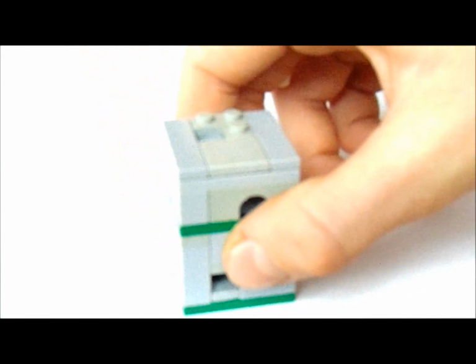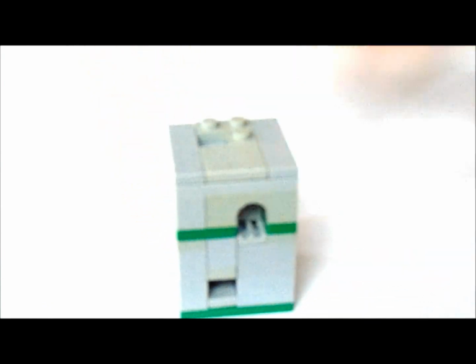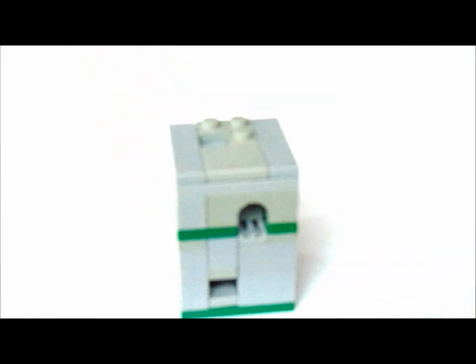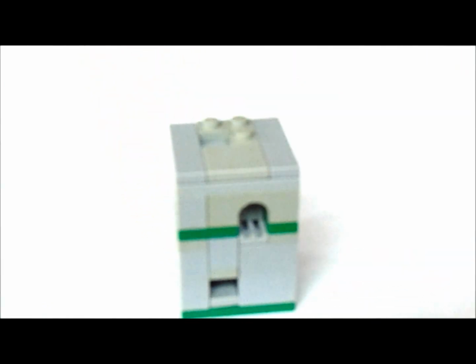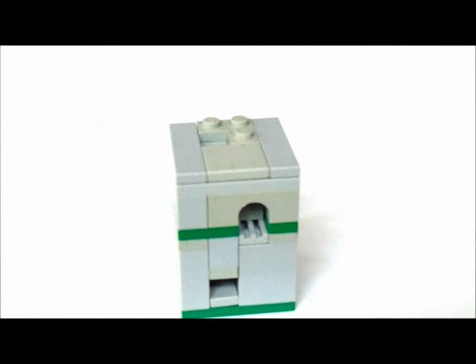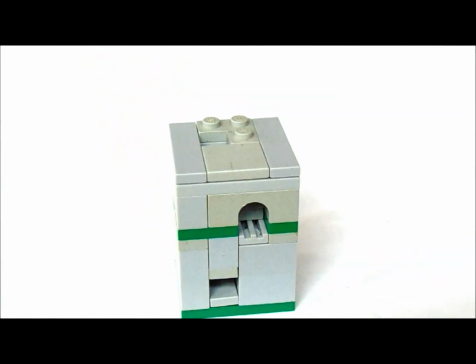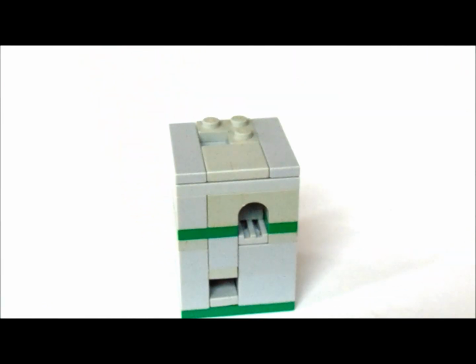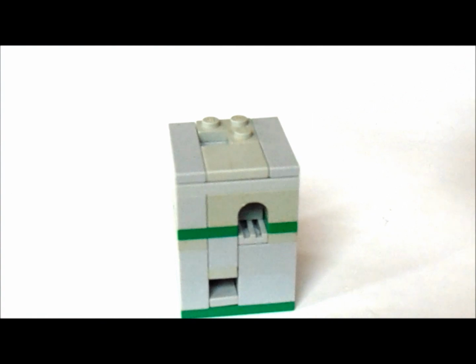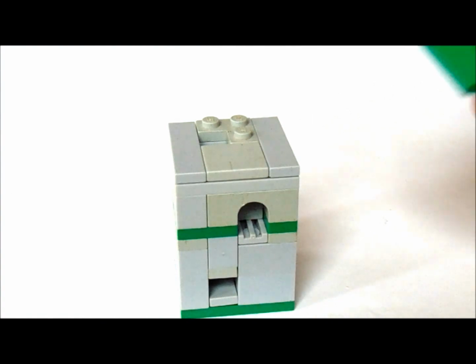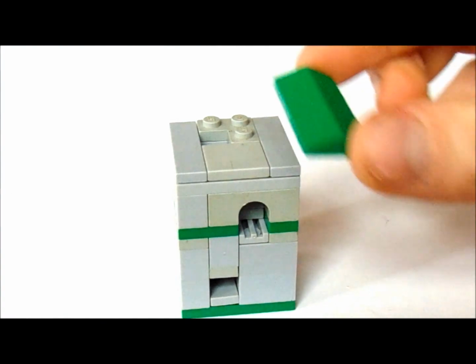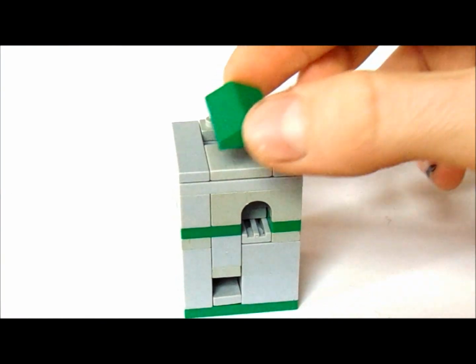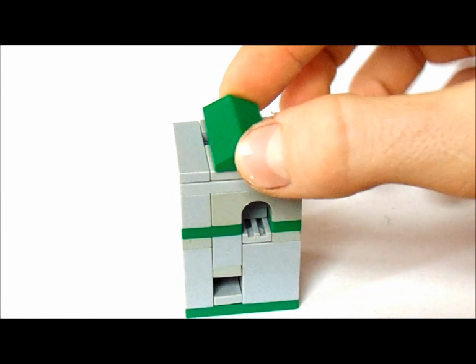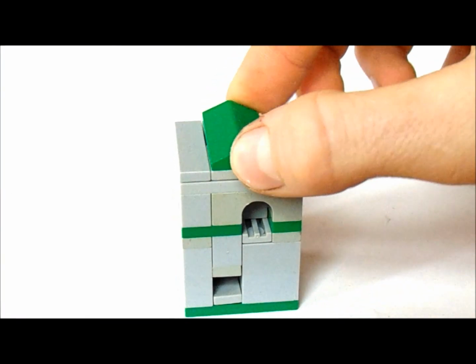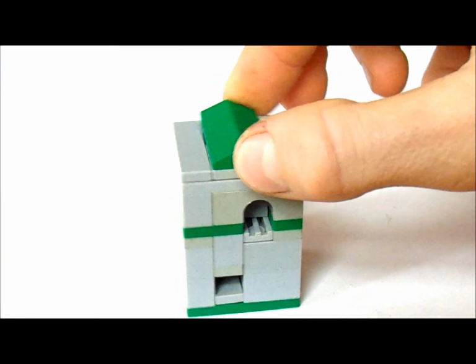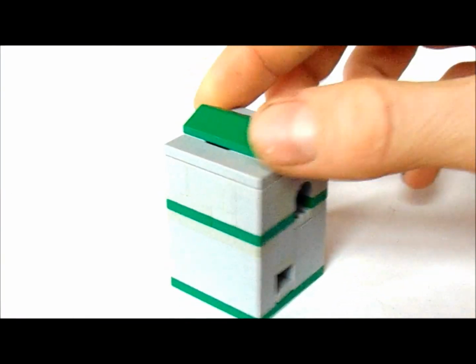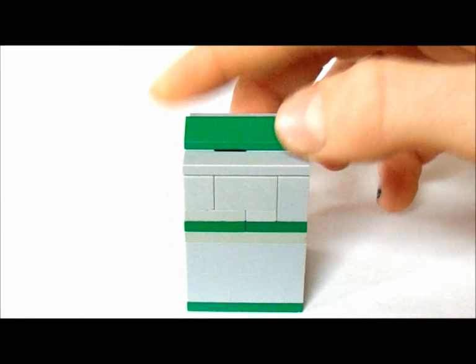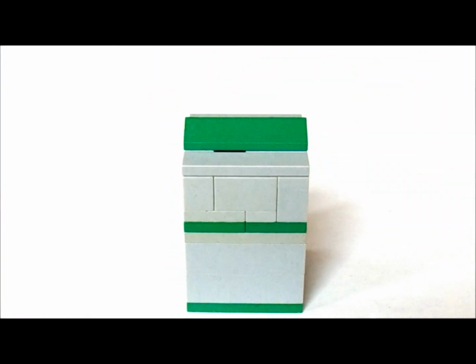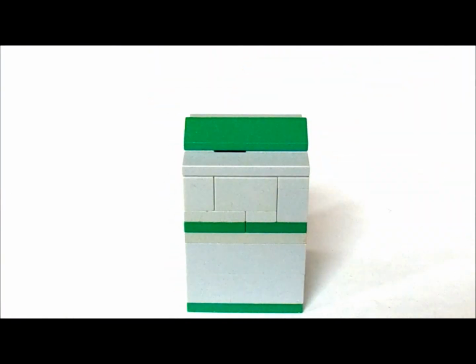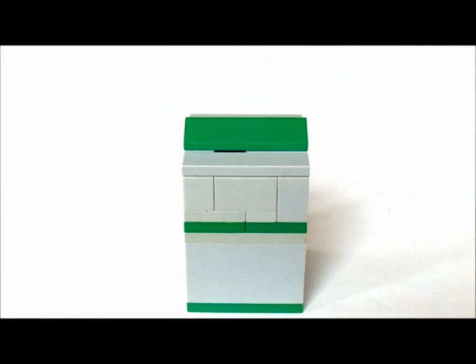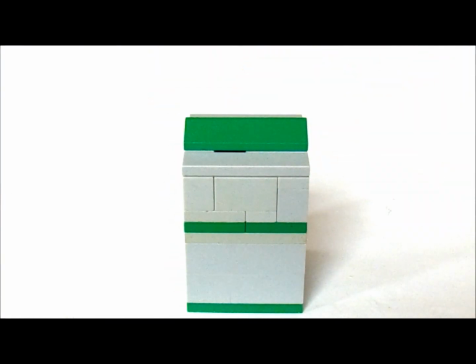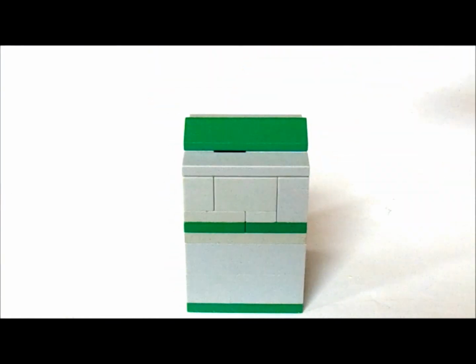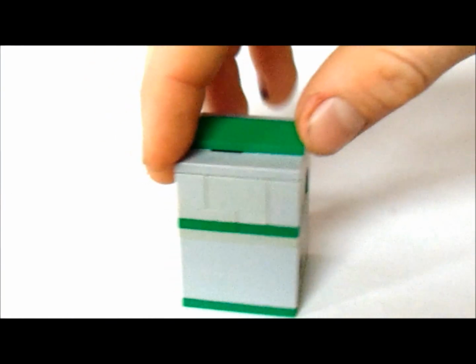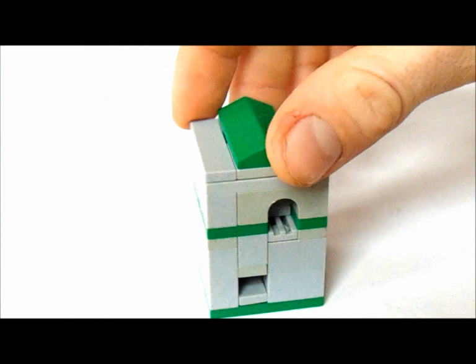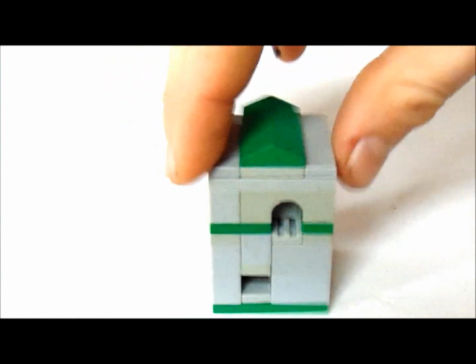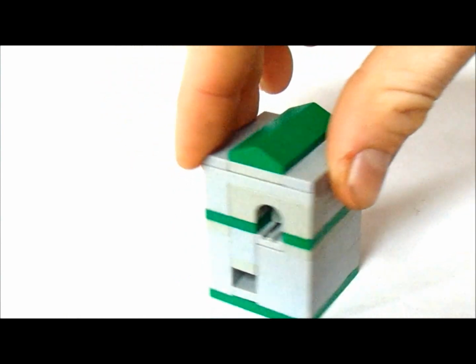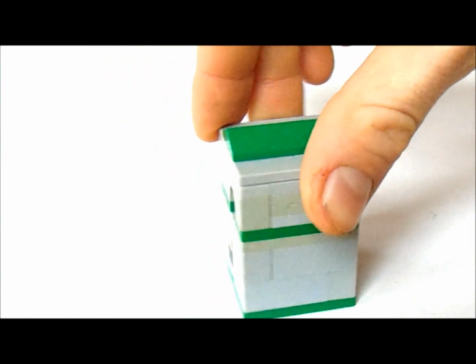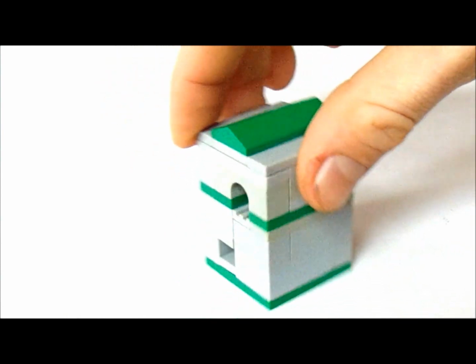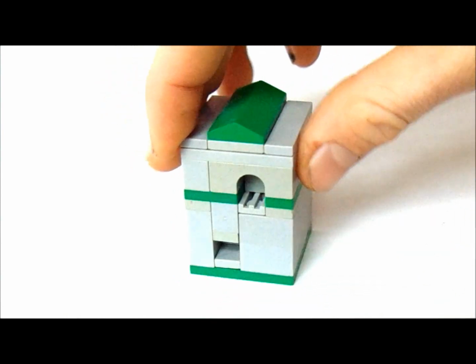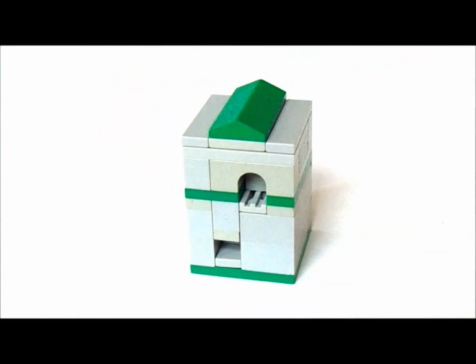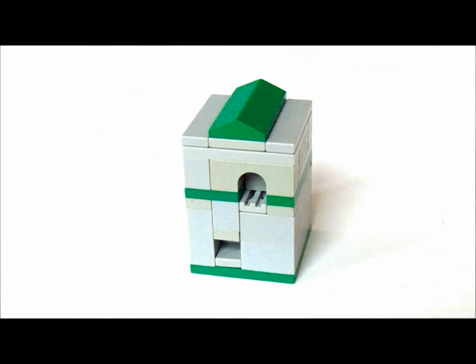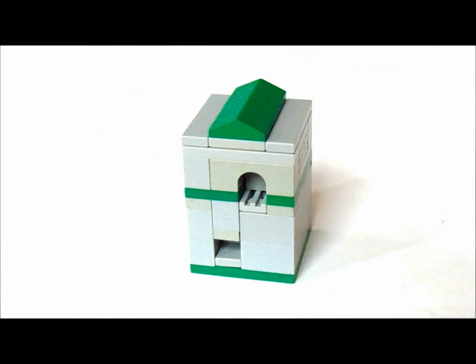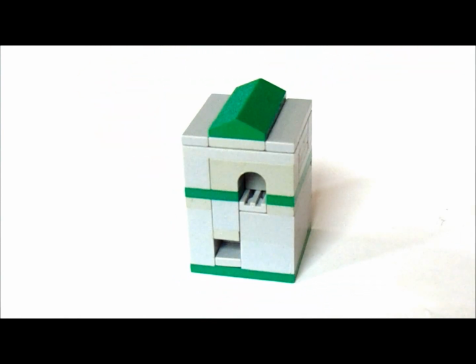And now on top we're going to get a 2x4 ridge cap. And we're done.